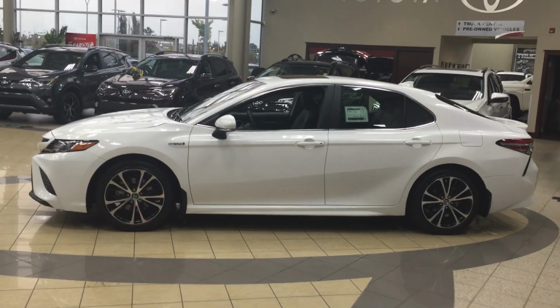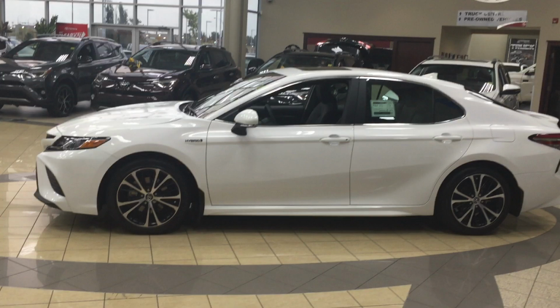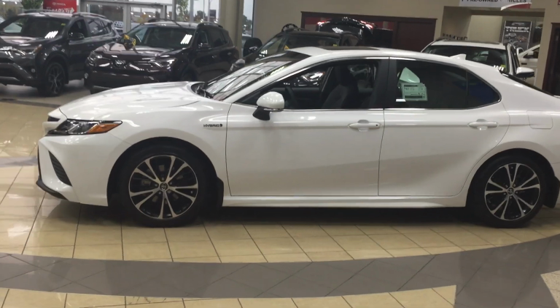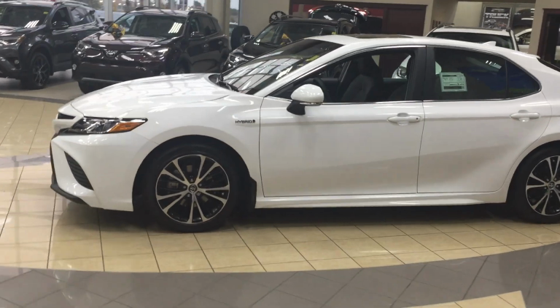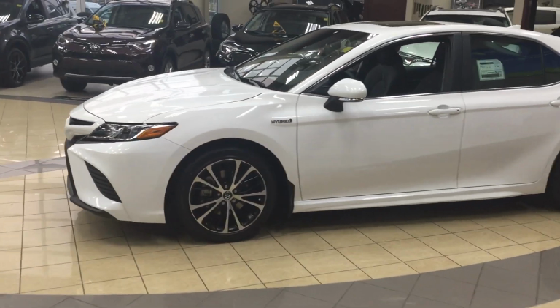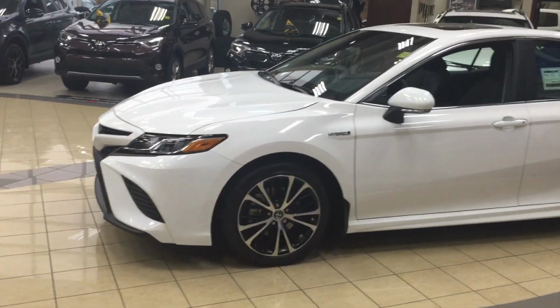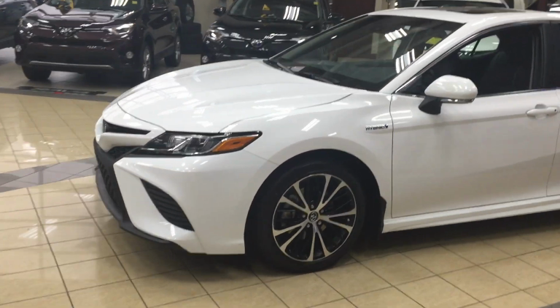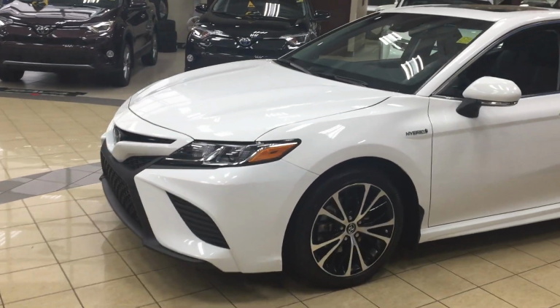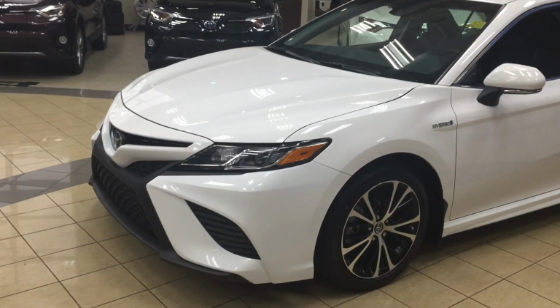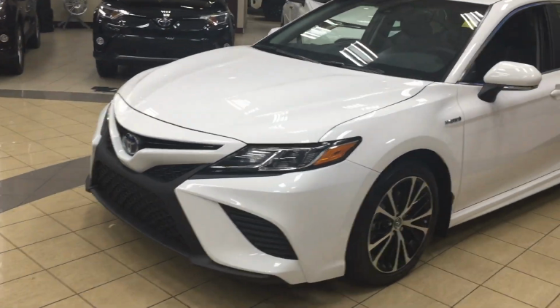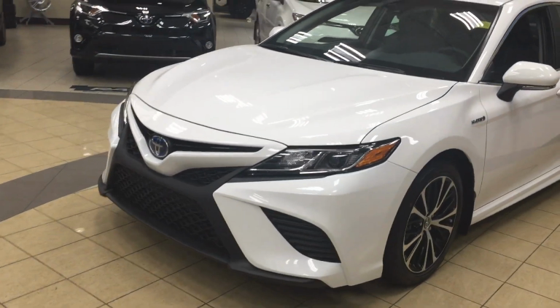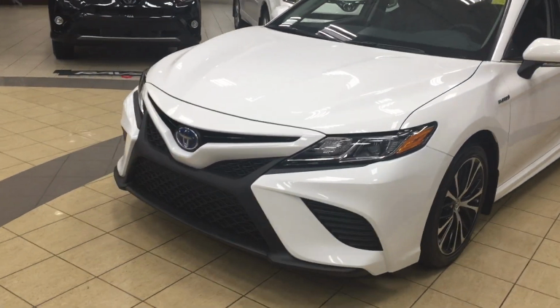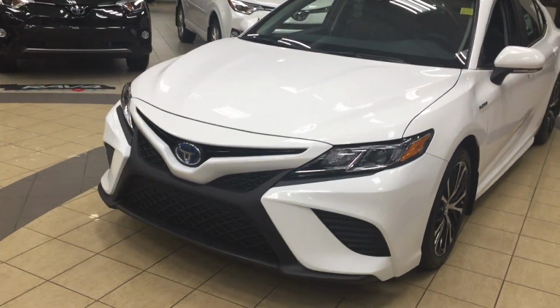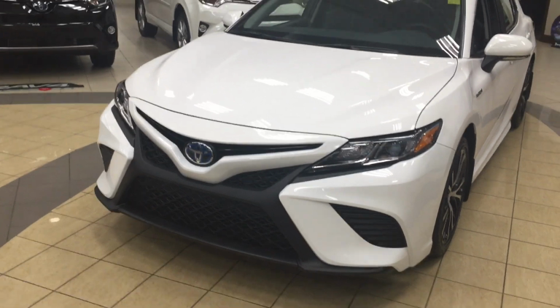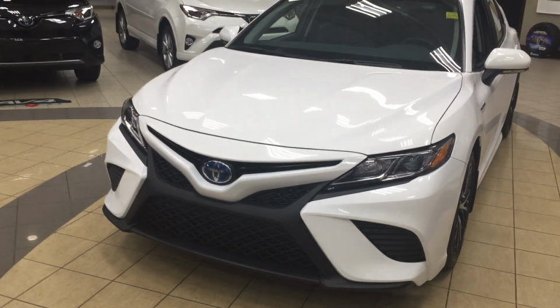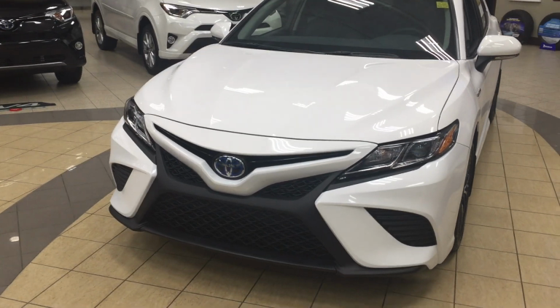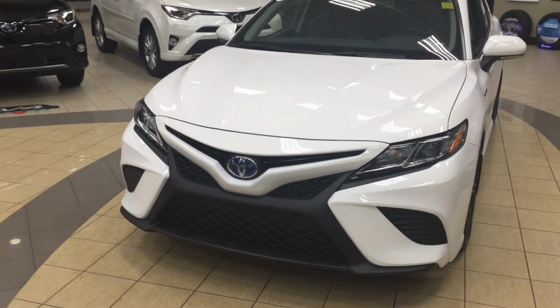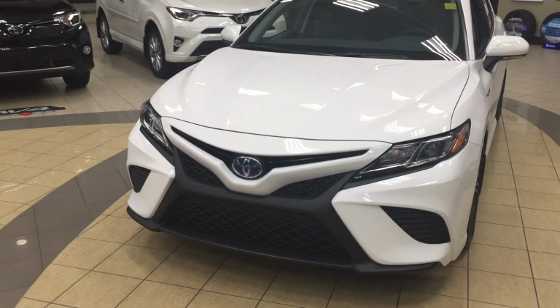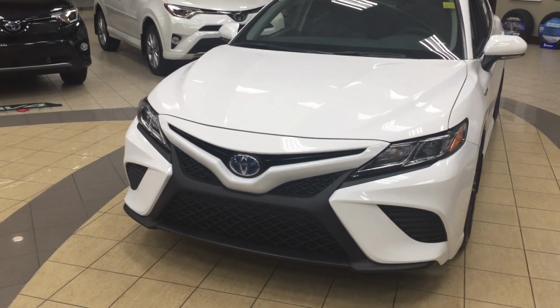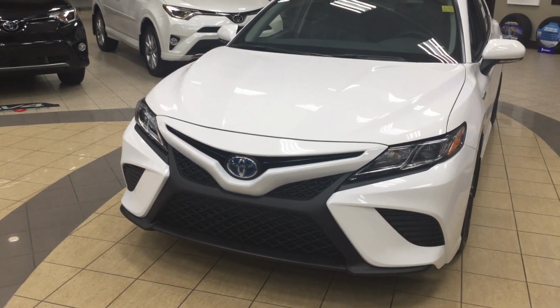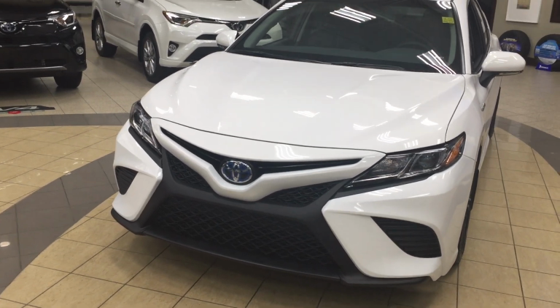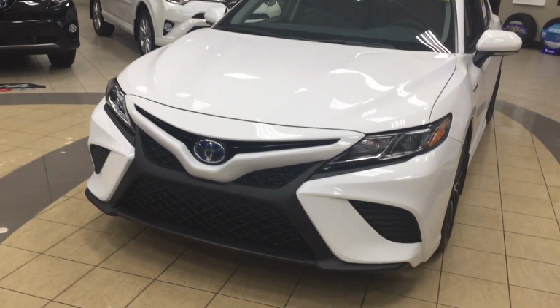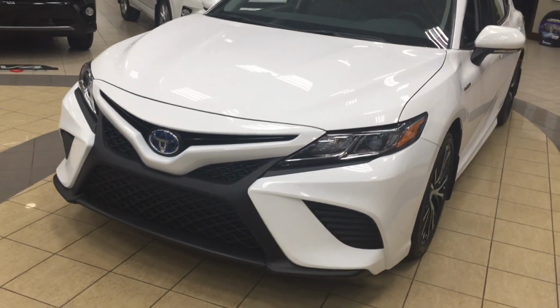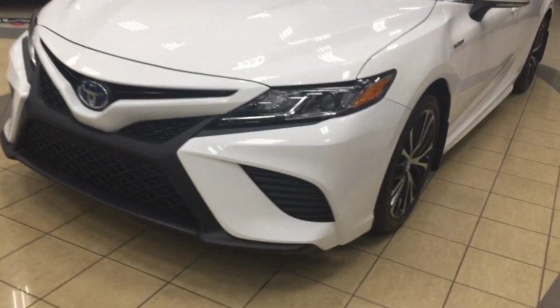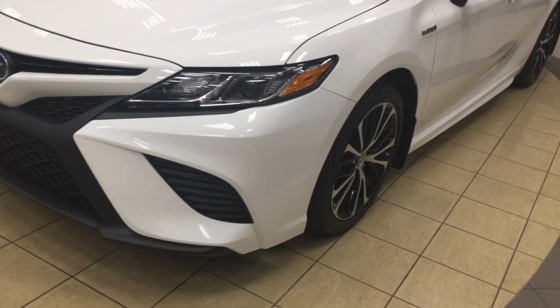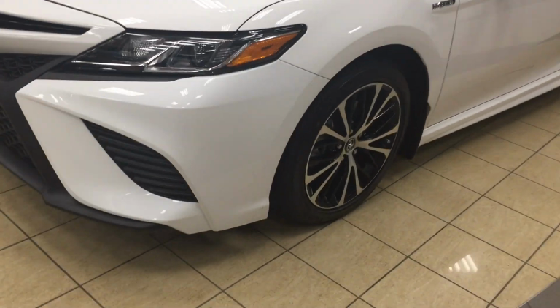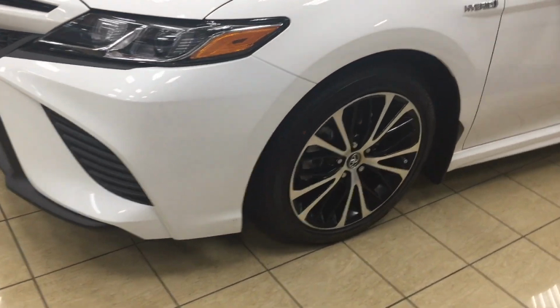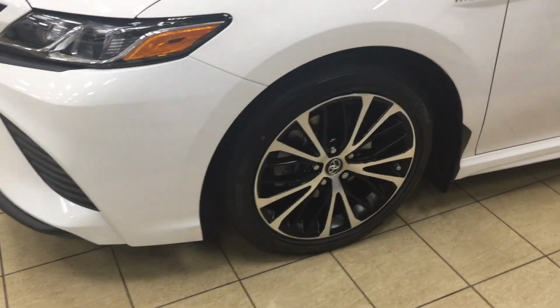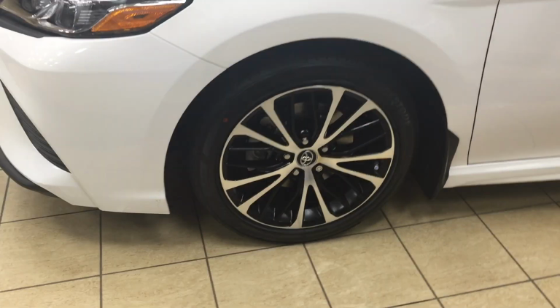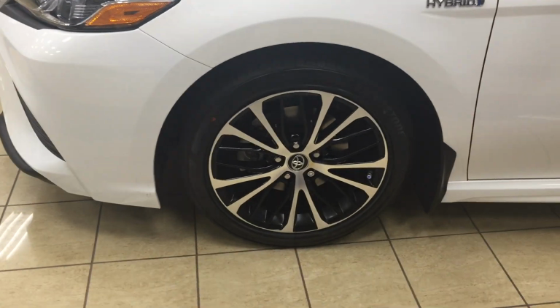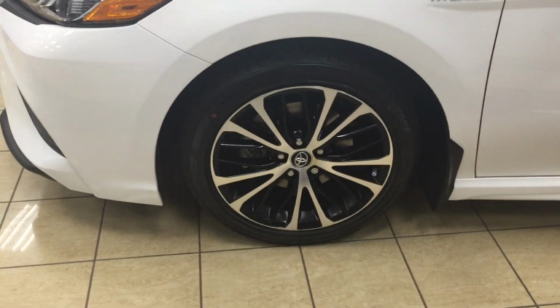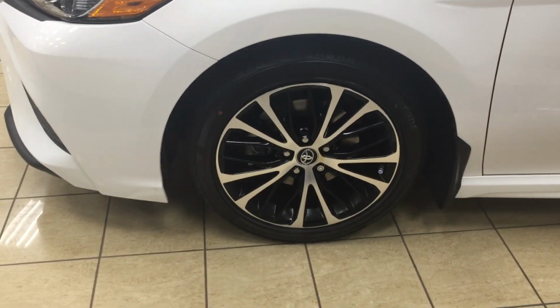A couple of the exterior features you'll see on this Camry SE Hybrid include its newly redesigned front end, as well as its auto daytime running lights. If we take a look just over on the side here, you have your 18-inch aluminum alloy wheels.